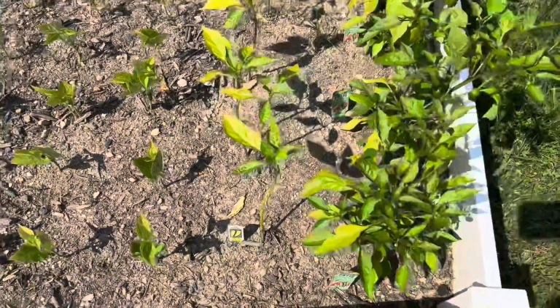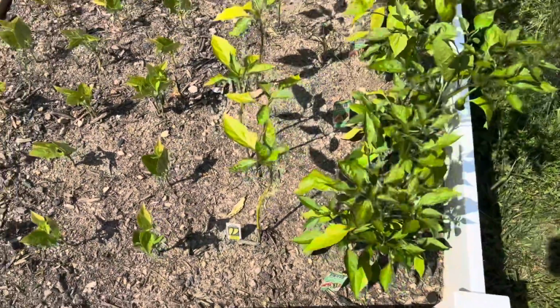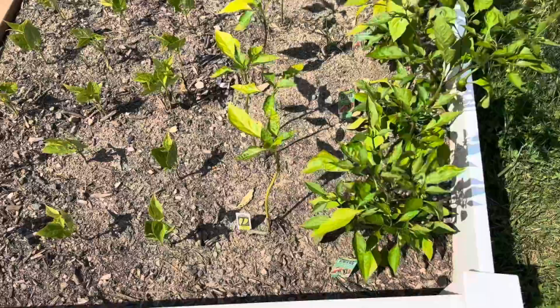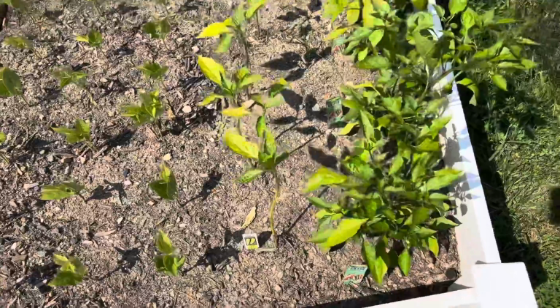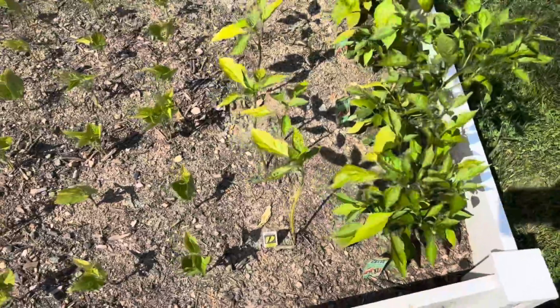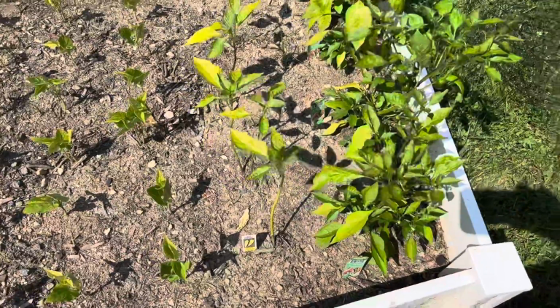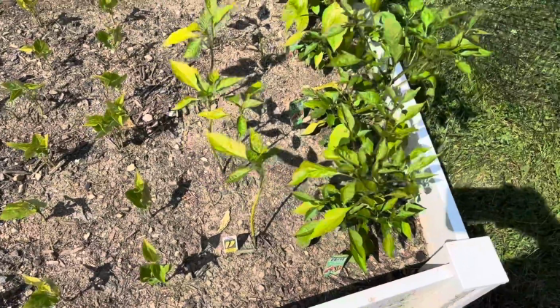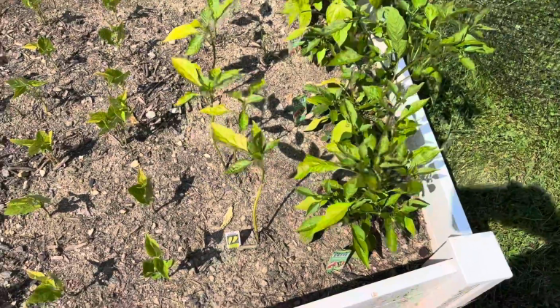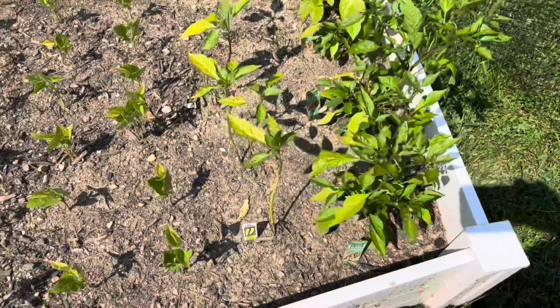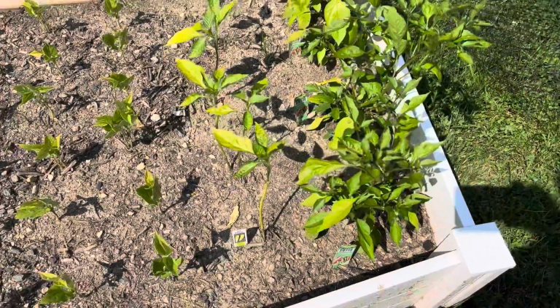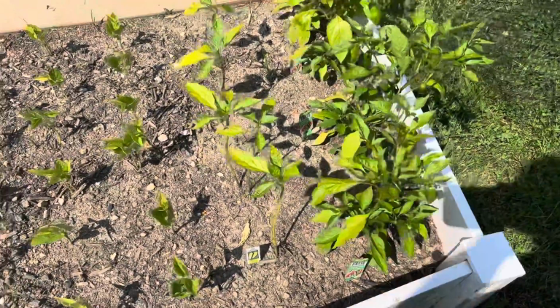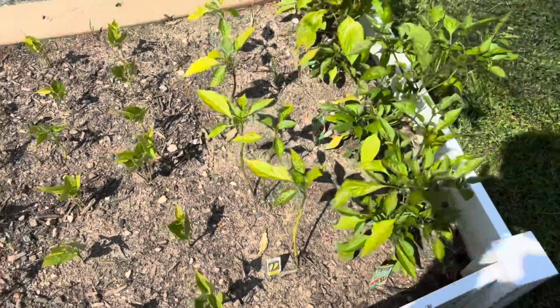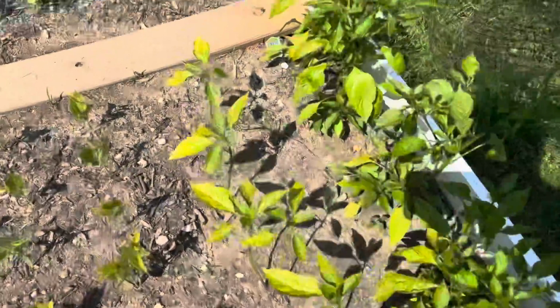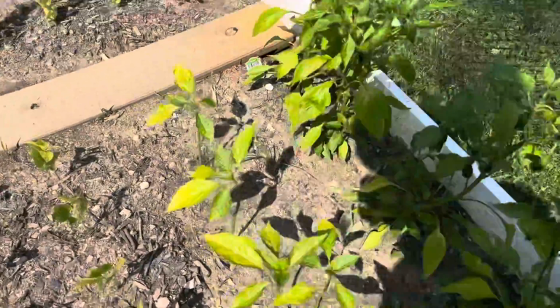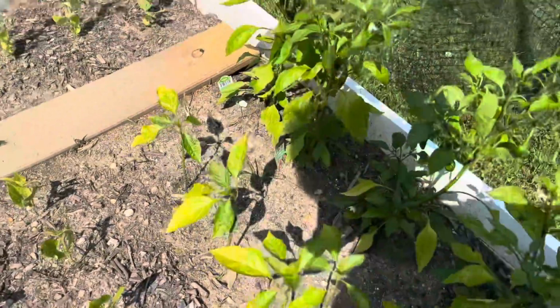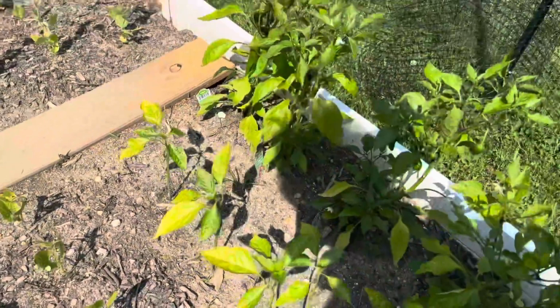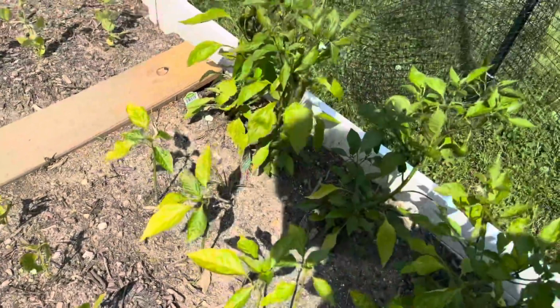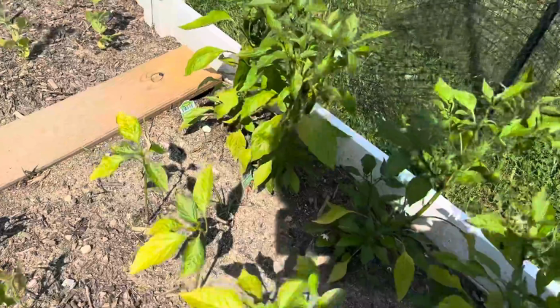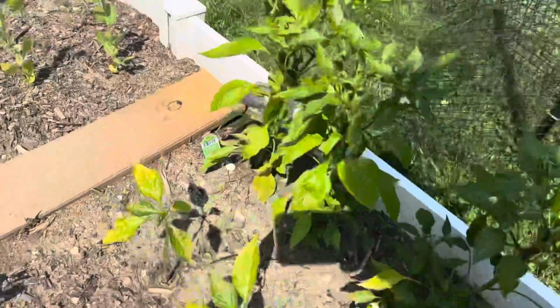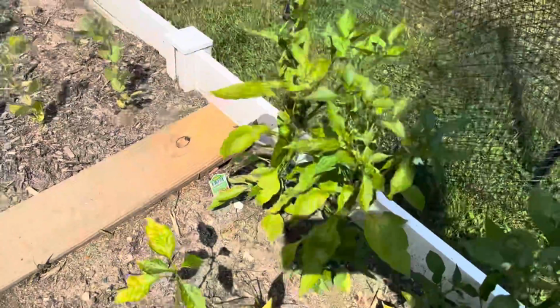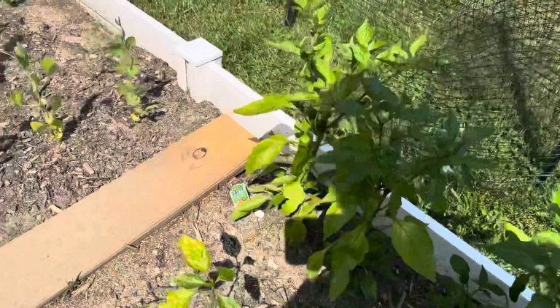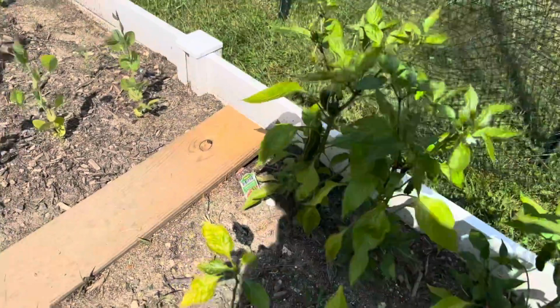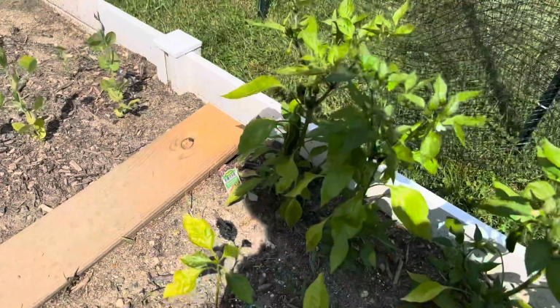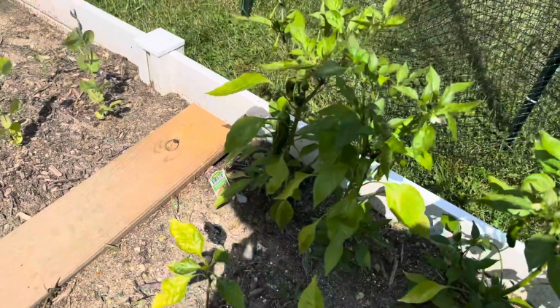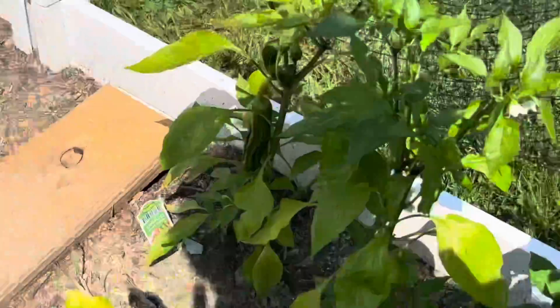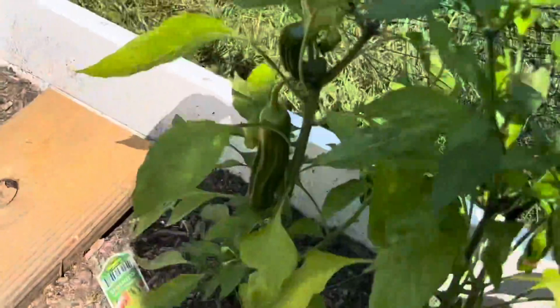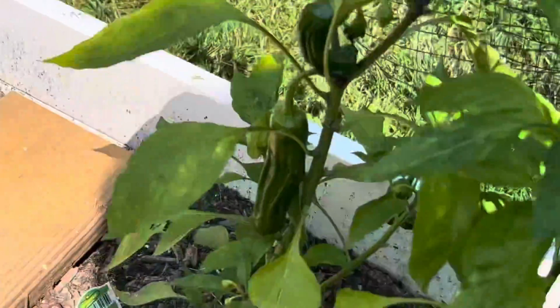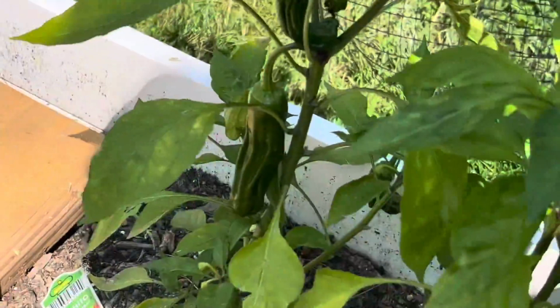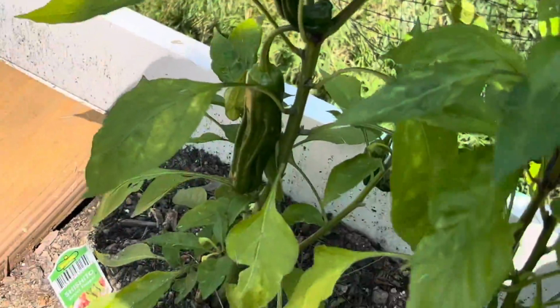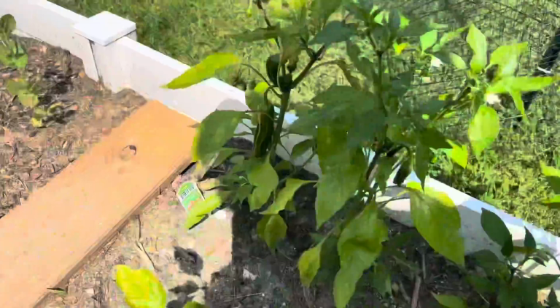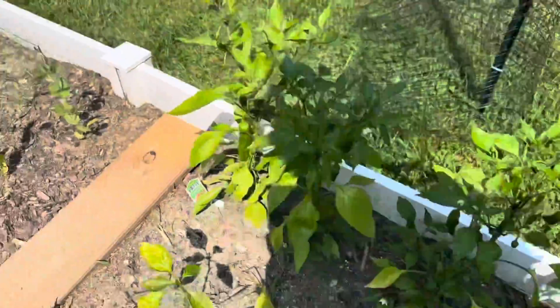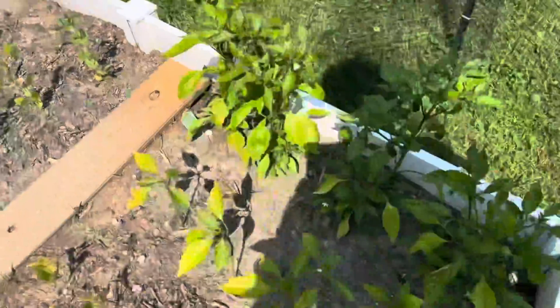The hot banana pepper hasn't really grown very big, but the potato pepper has another ripe one on it that I have to pick out today.